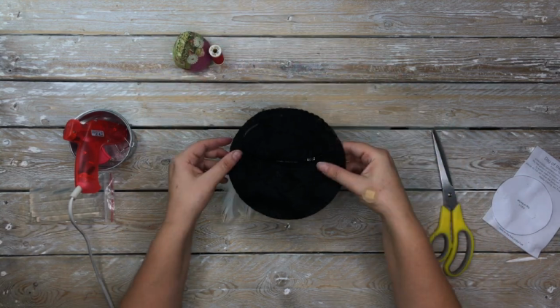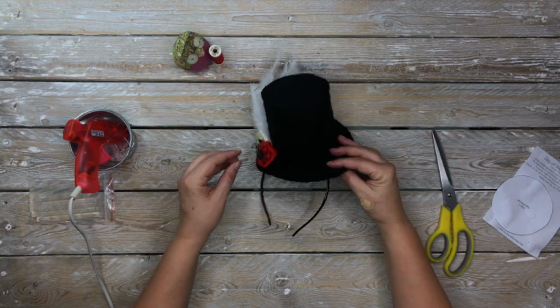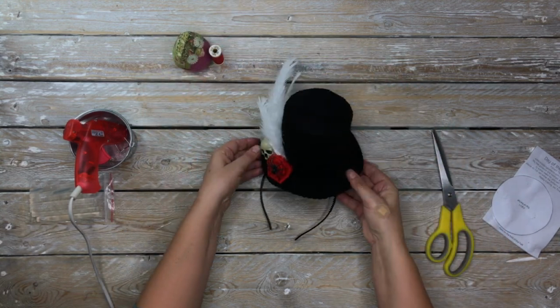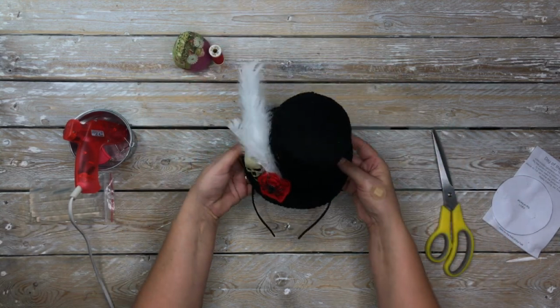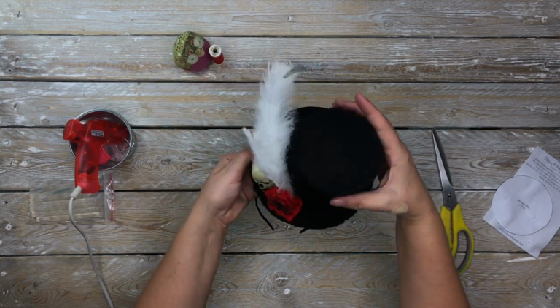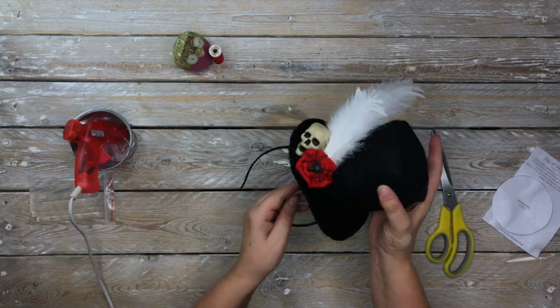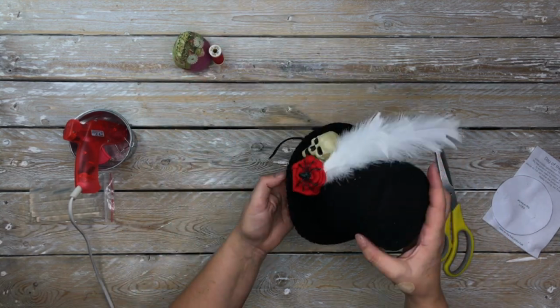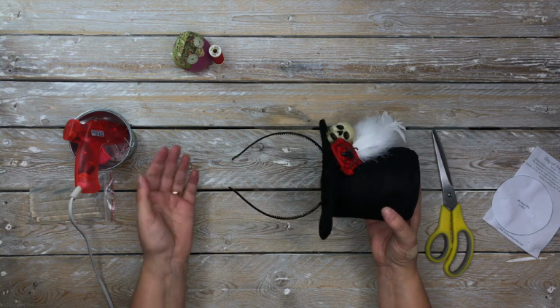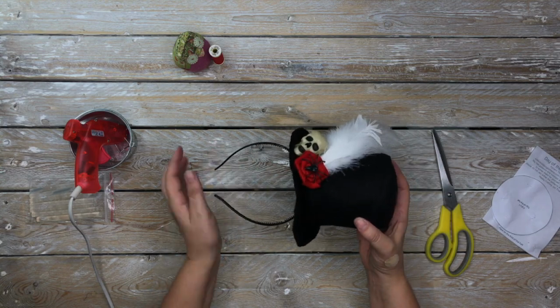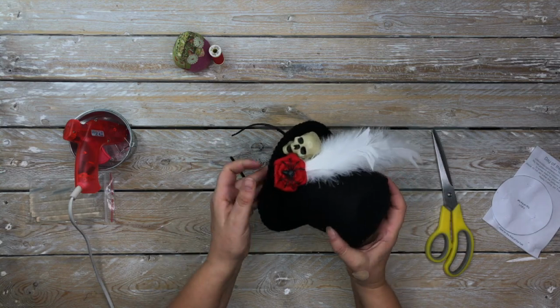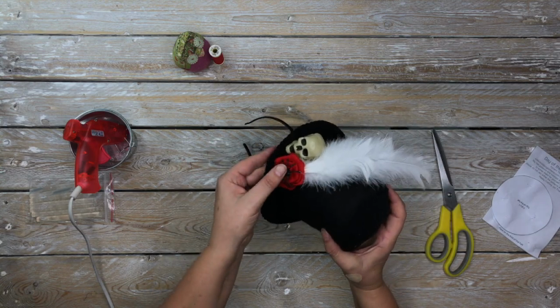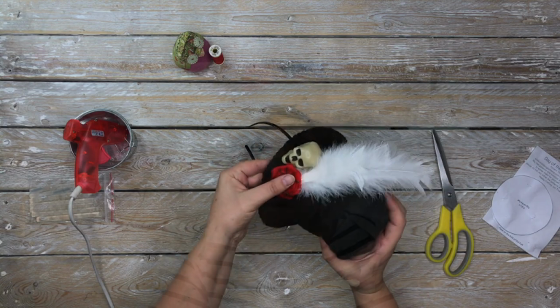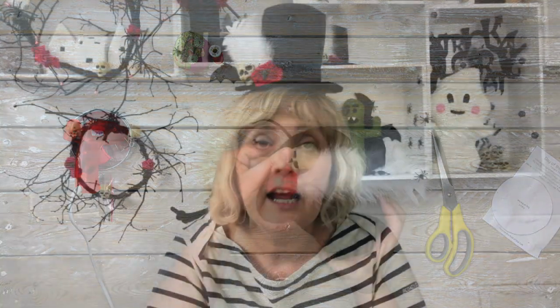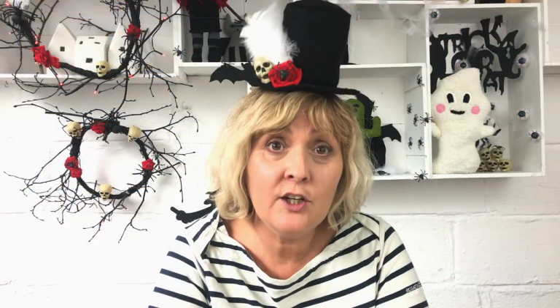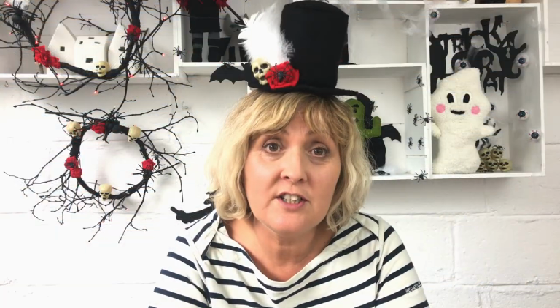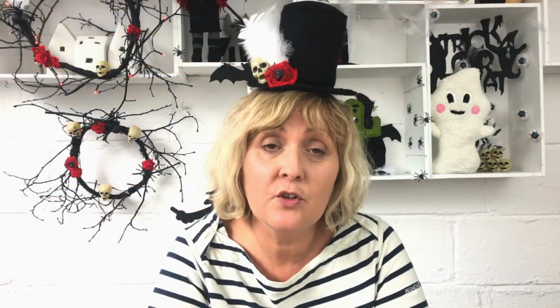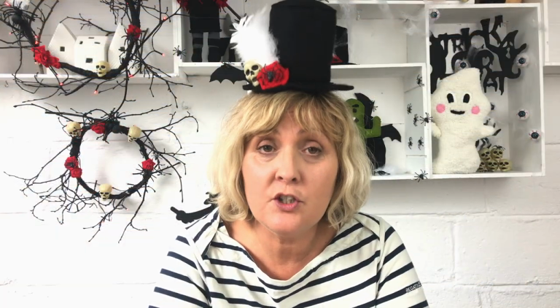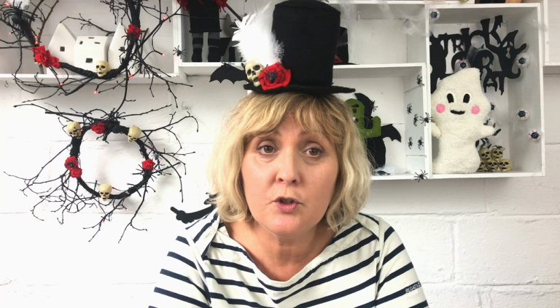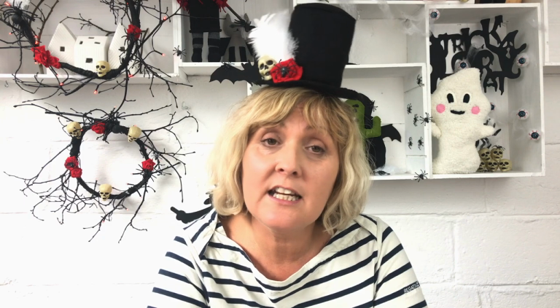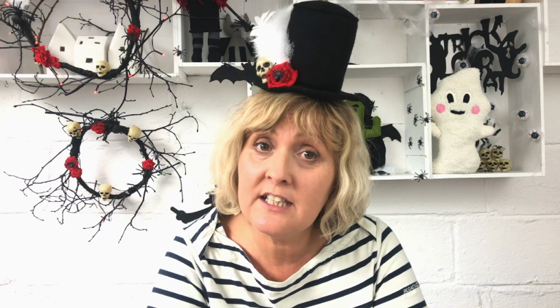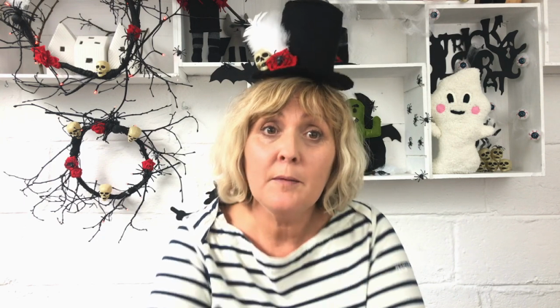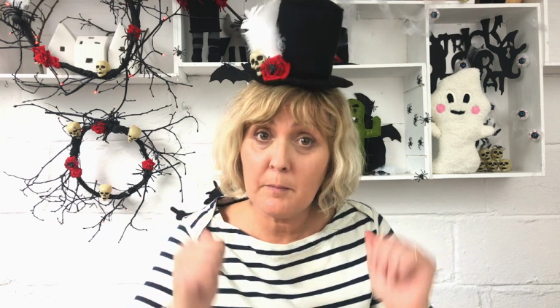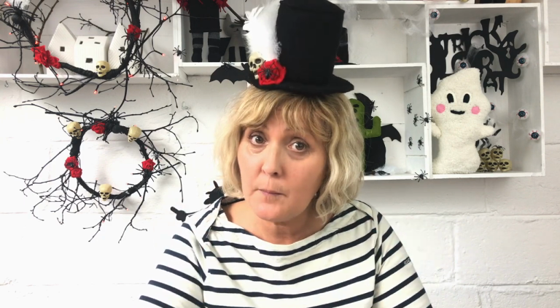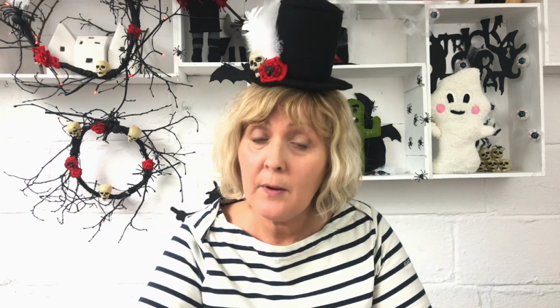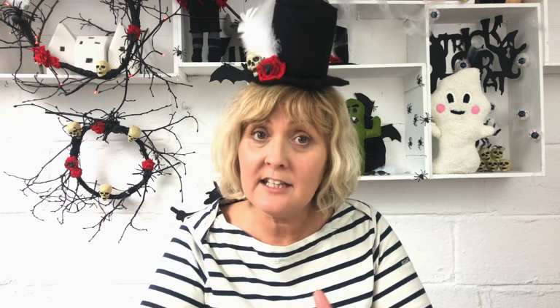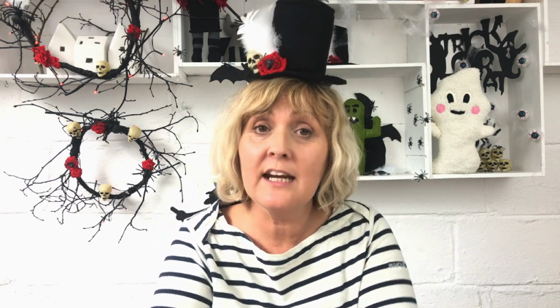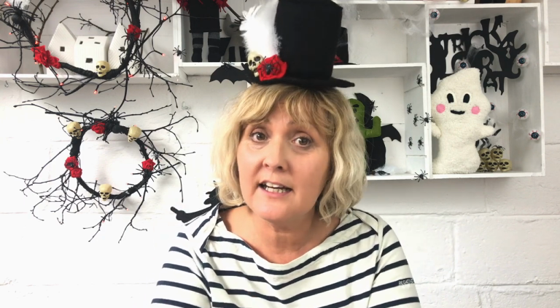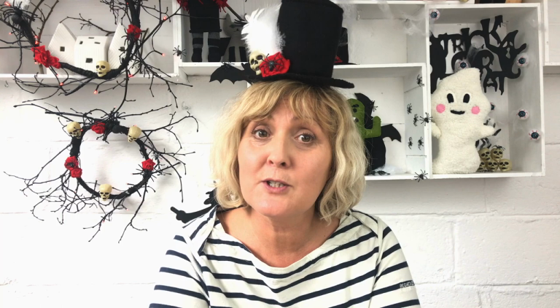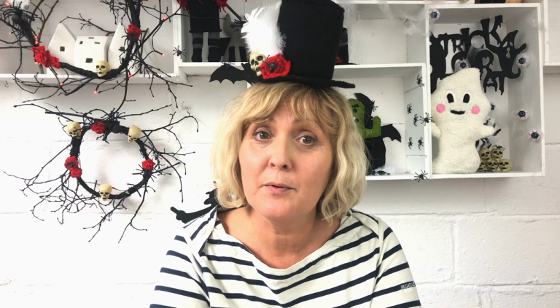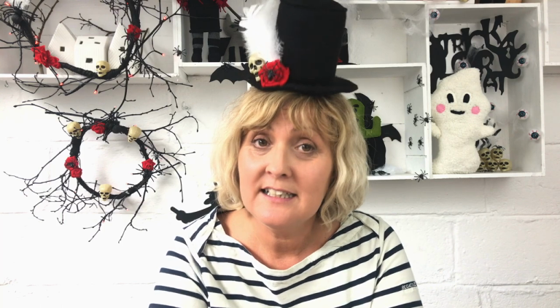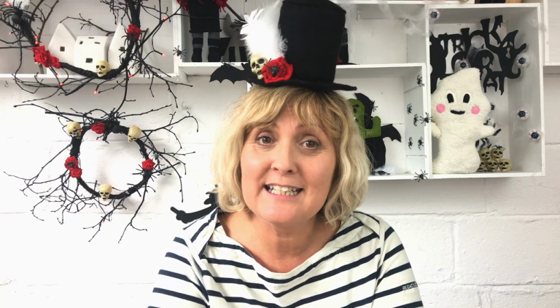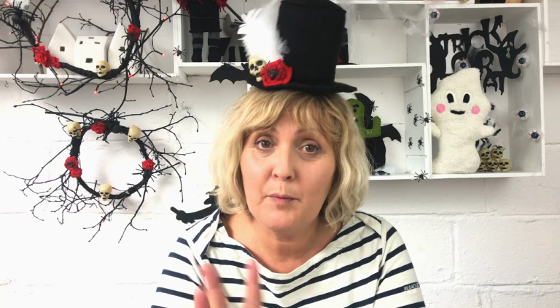That is the hat finished! Thank you for watching this tutorial. I do hope you enjoyed it. If you did, please give me a big thumbs up, and don't forget to like and subscribe. Till next time, bye bye.